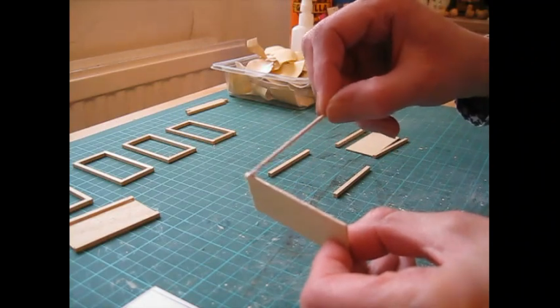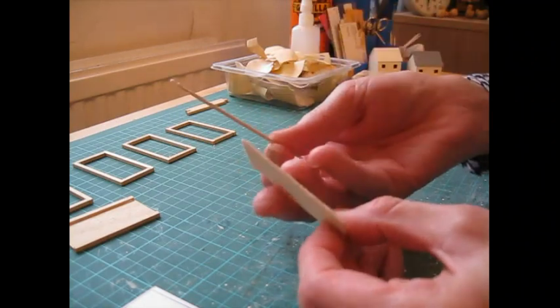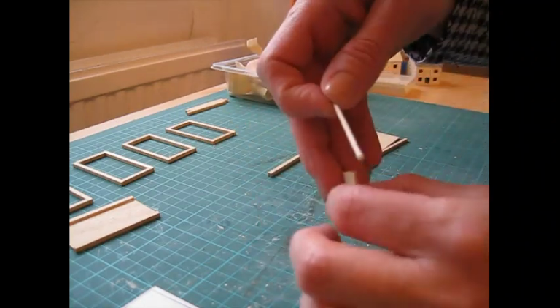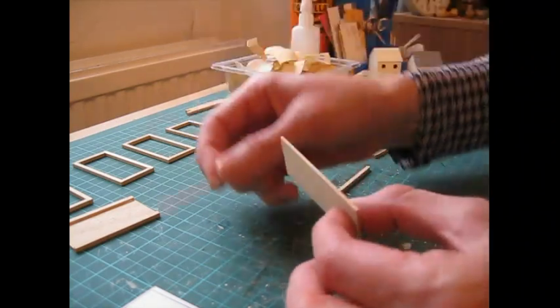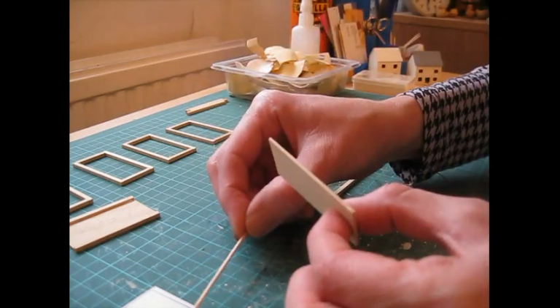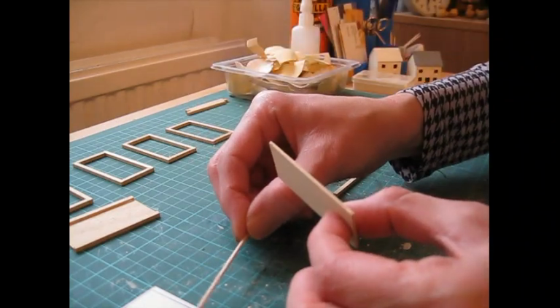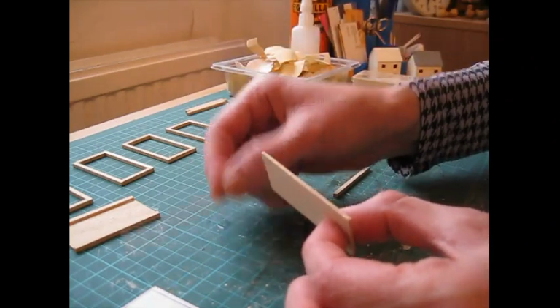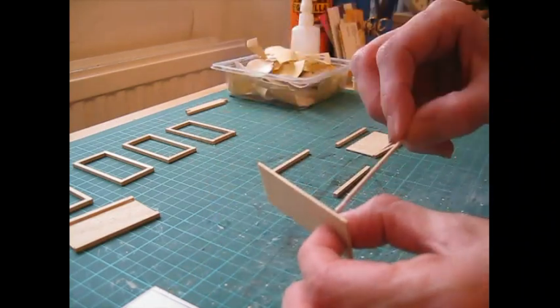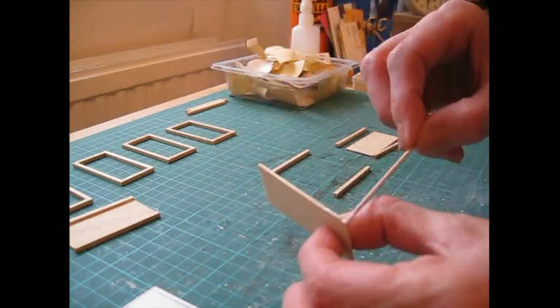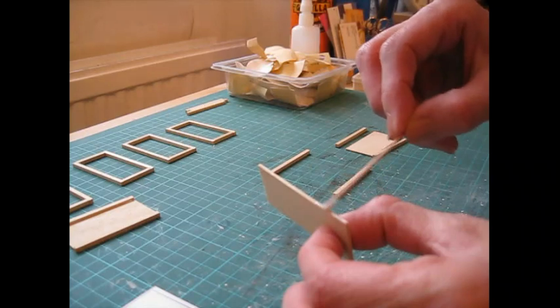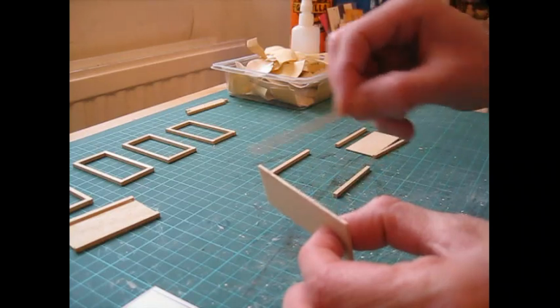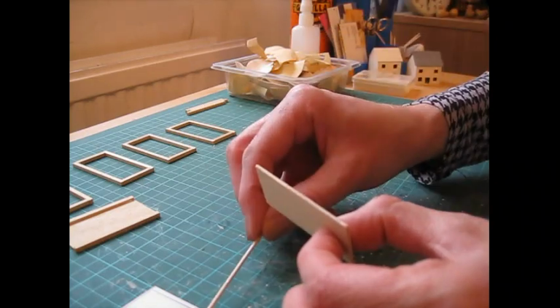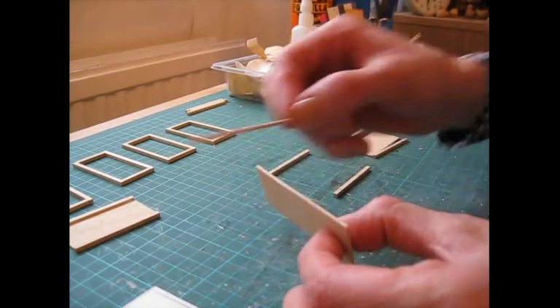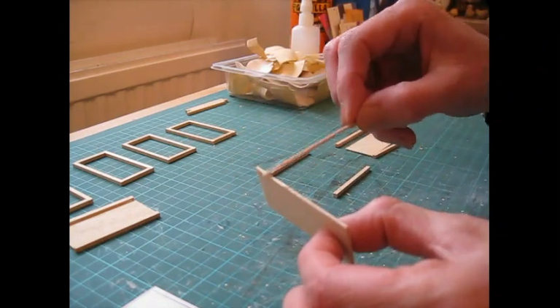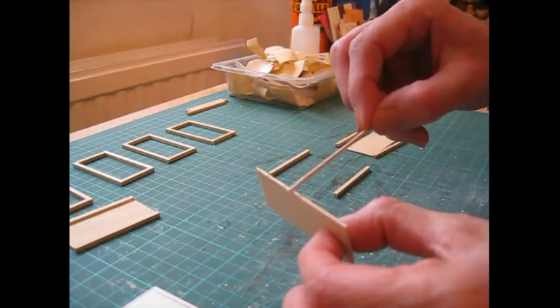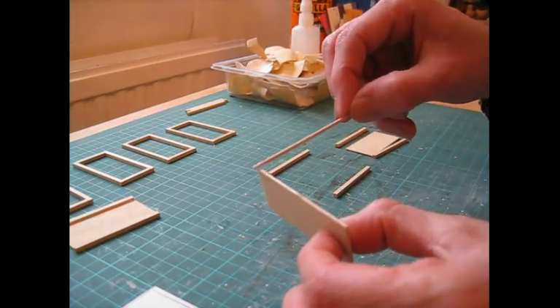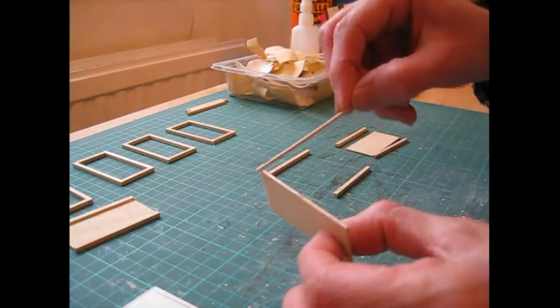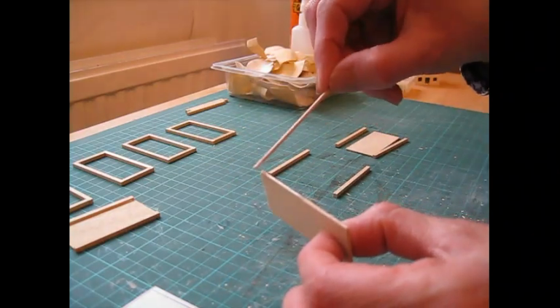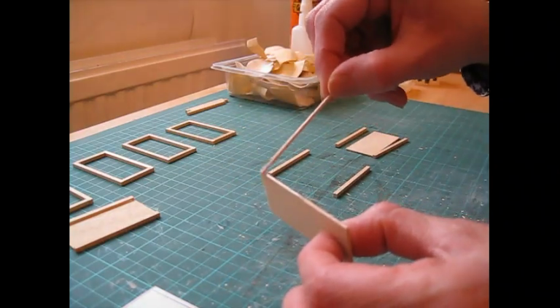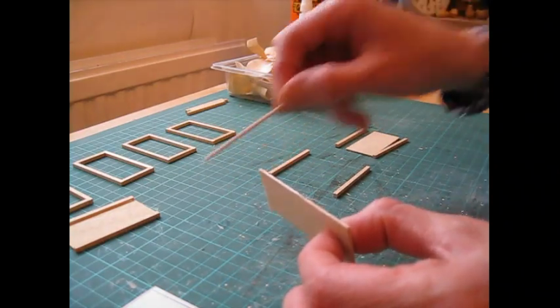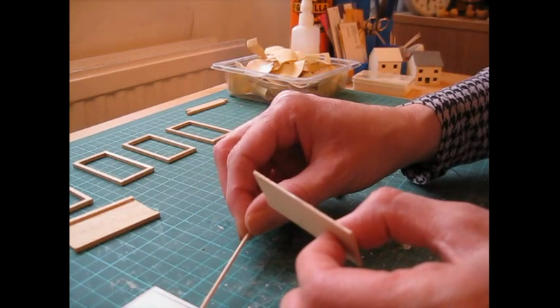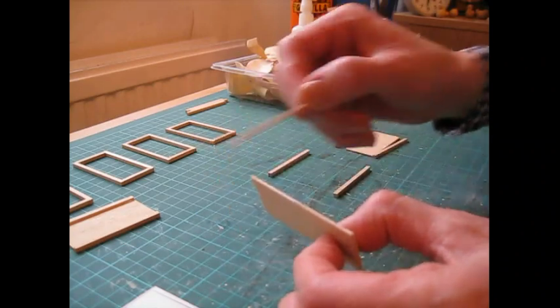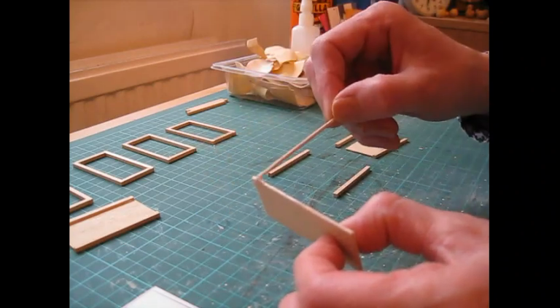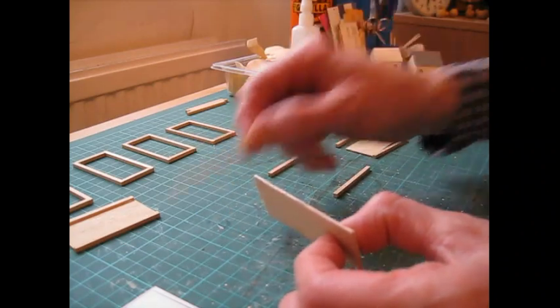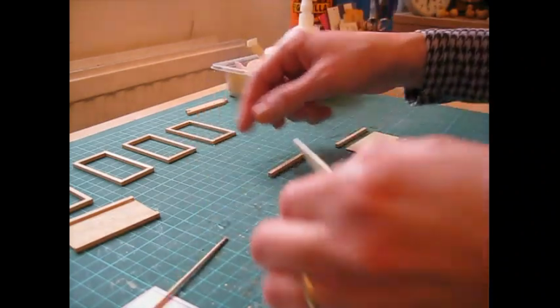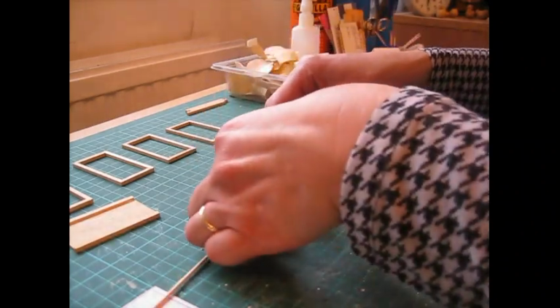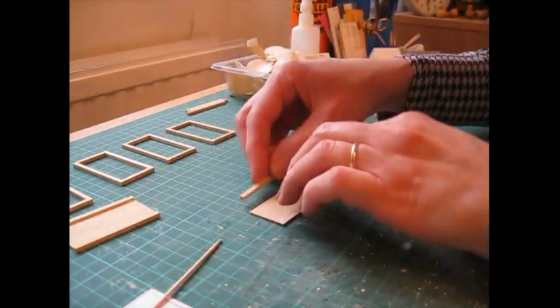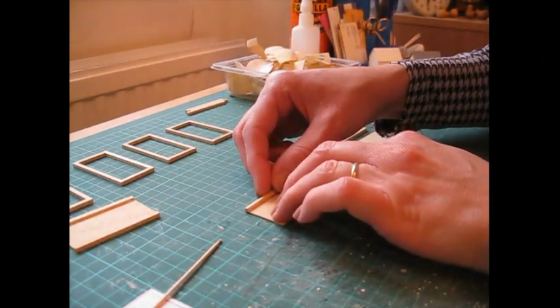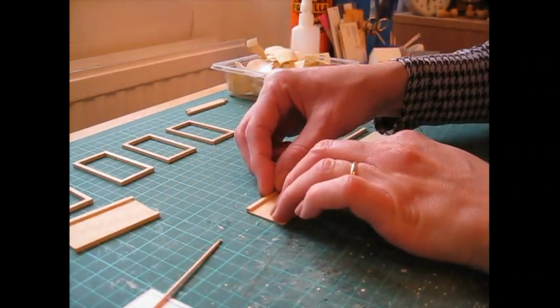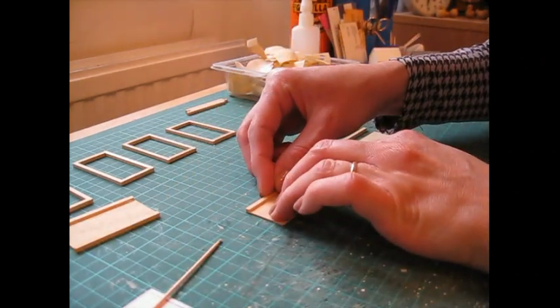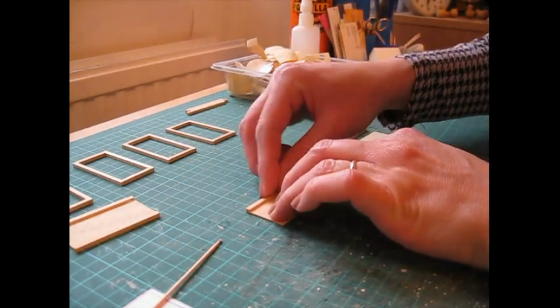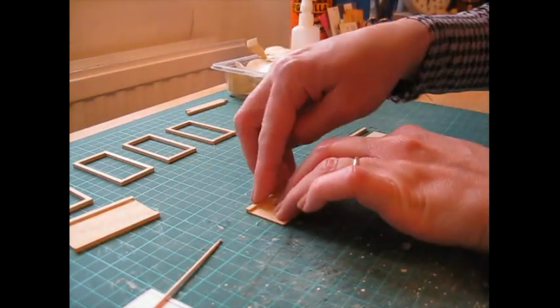I'm purposely not removing the excess glue here because this is going to be hidden underneath the bench. The top part will have an extra top covering it, so there's no need to spend time doing that.